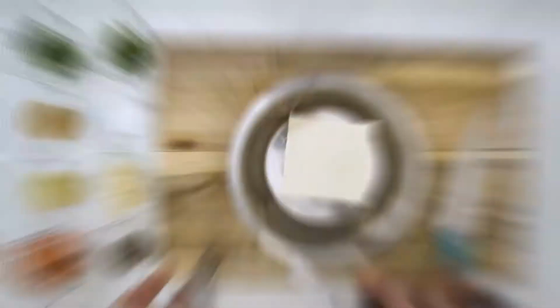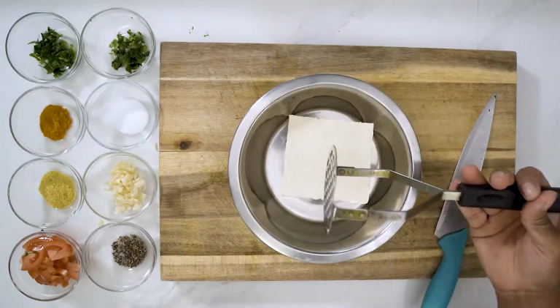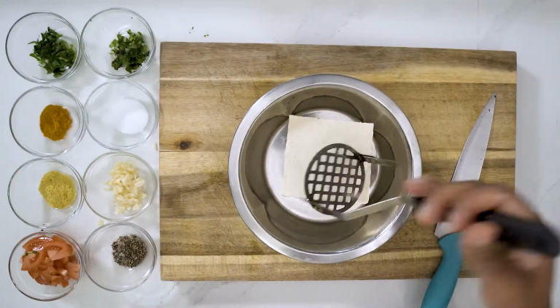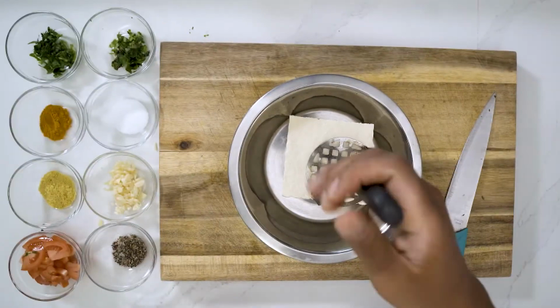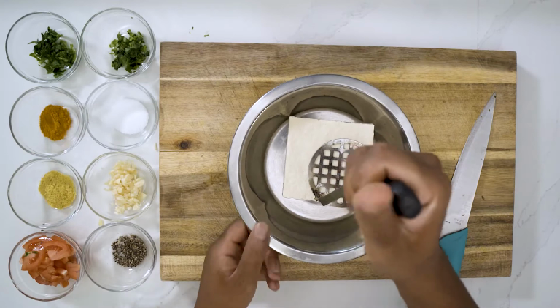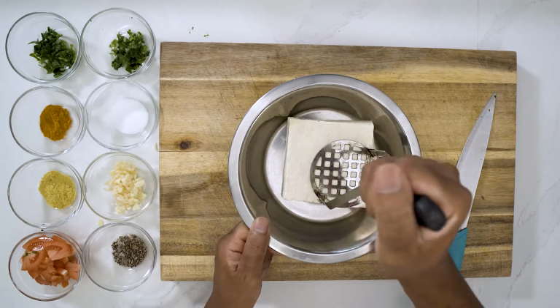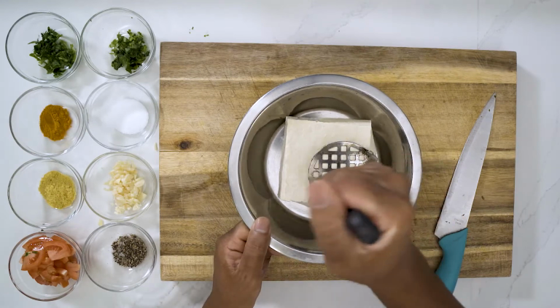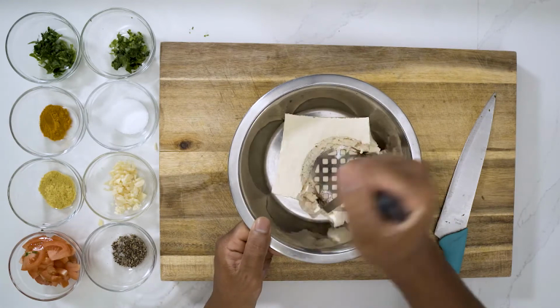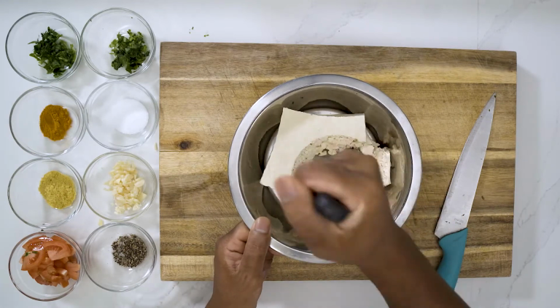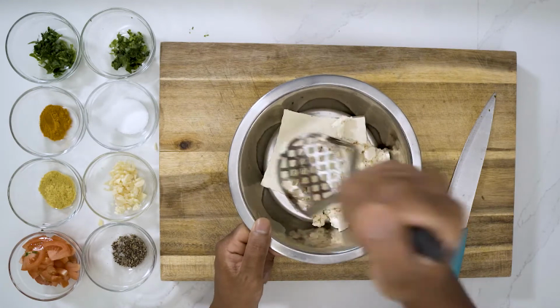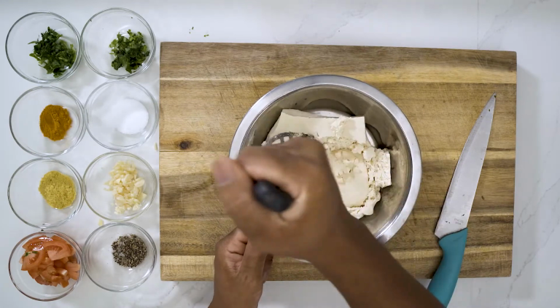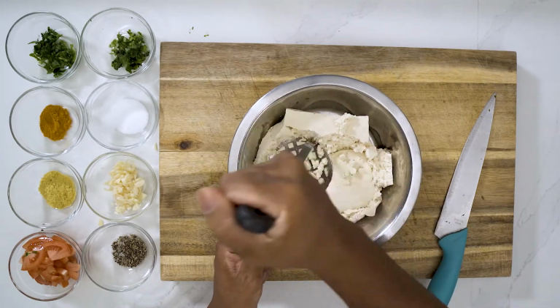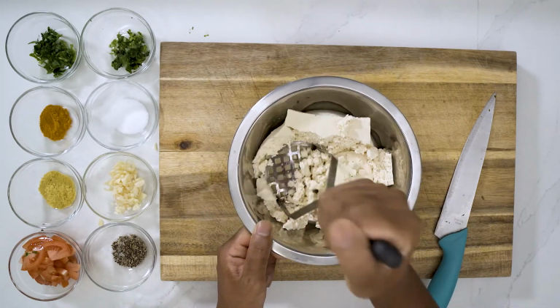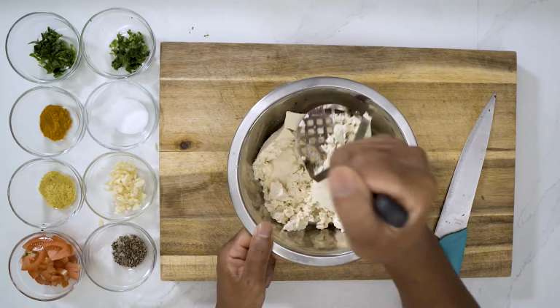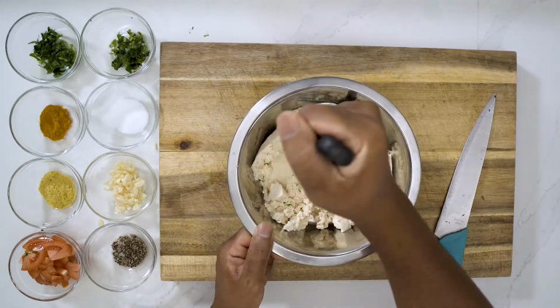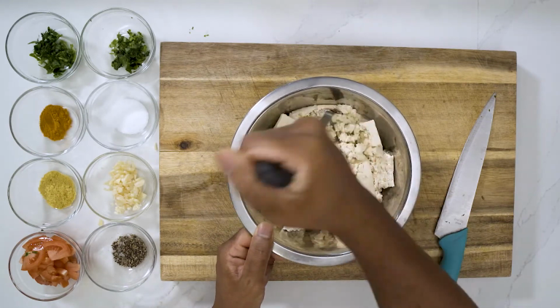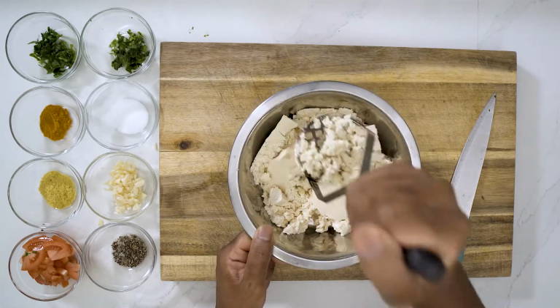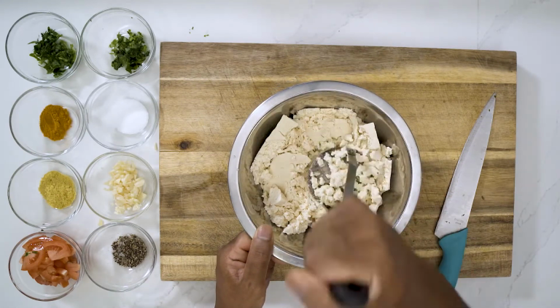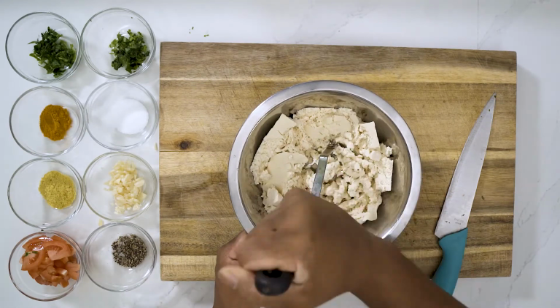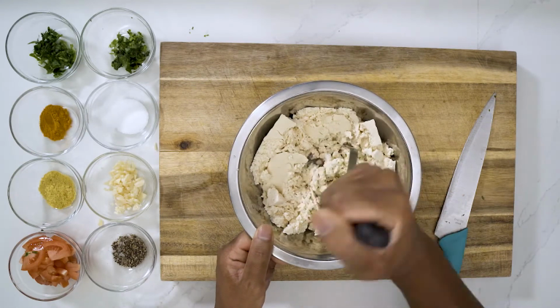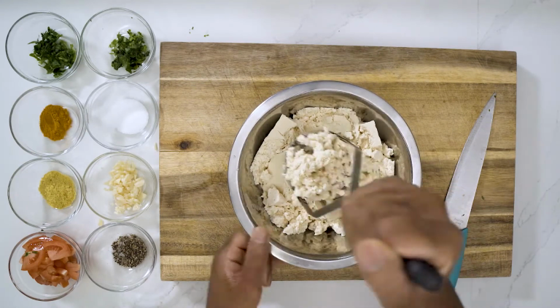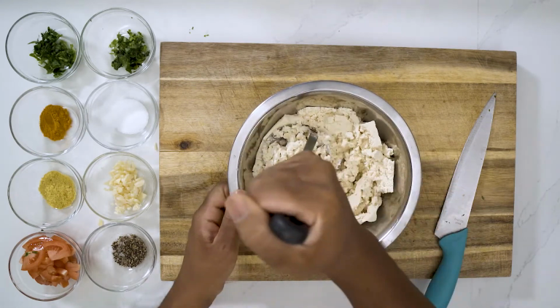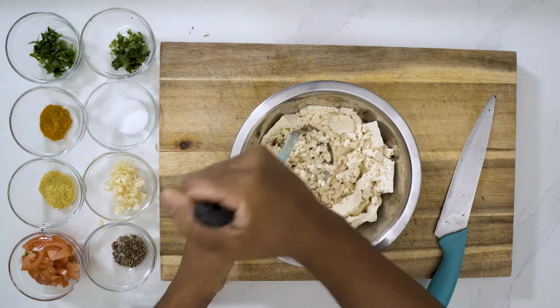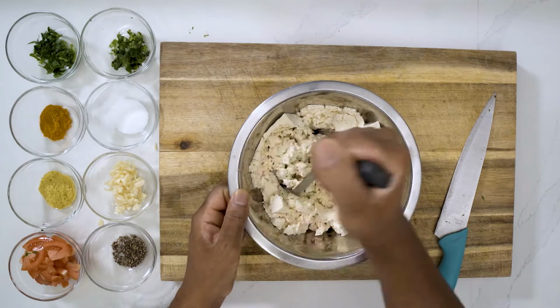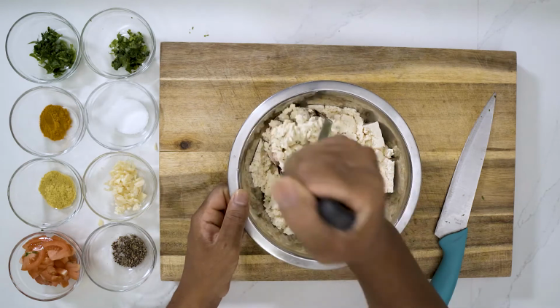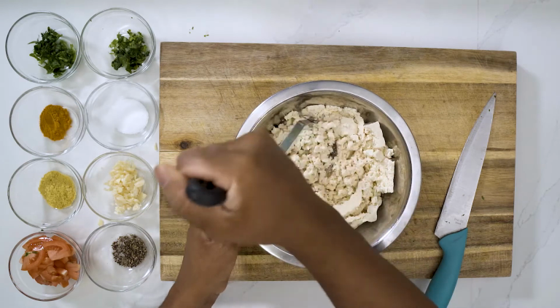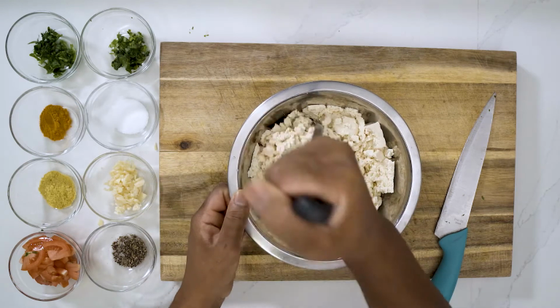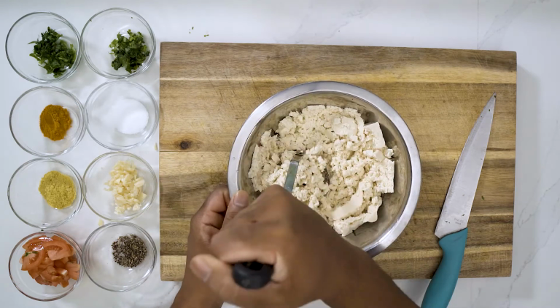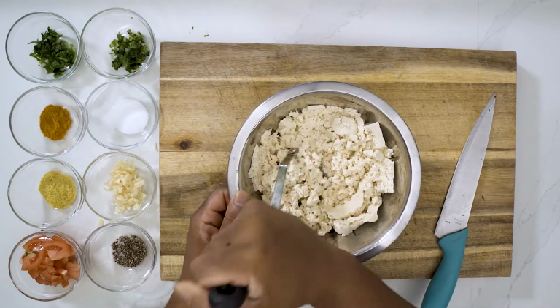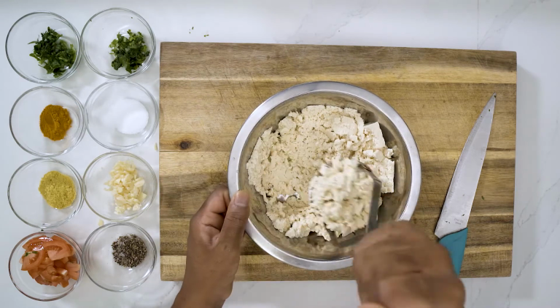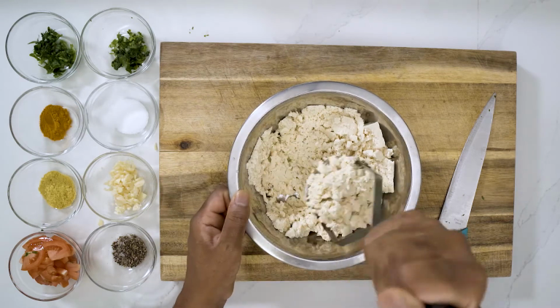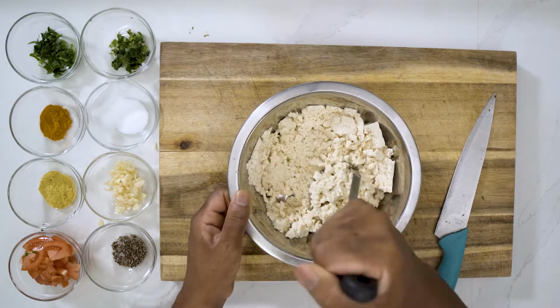So instead of crumbling the tofu into the pan, I'm using a potato smasher just to scramble it up. You can do it however you want — it's your tofu.